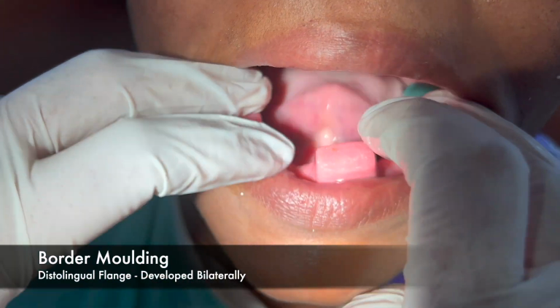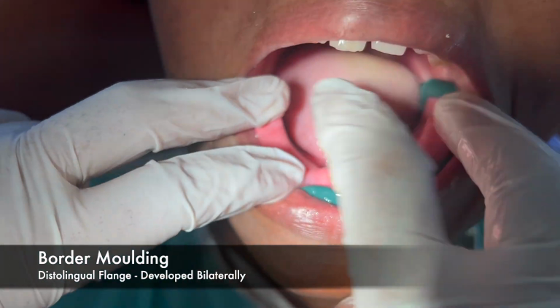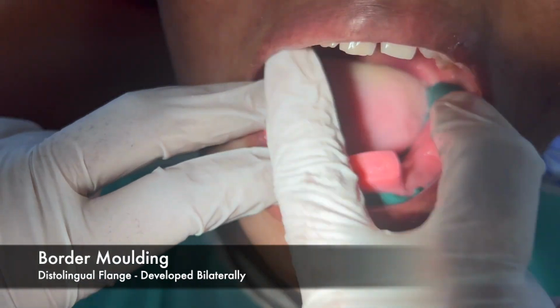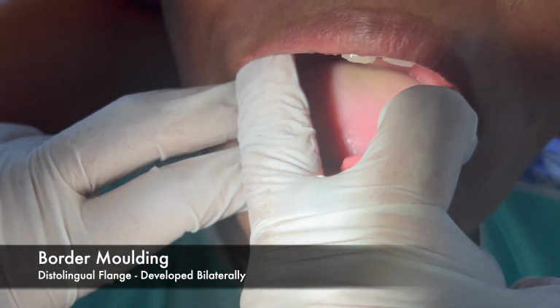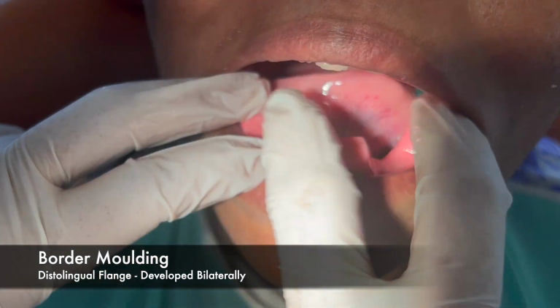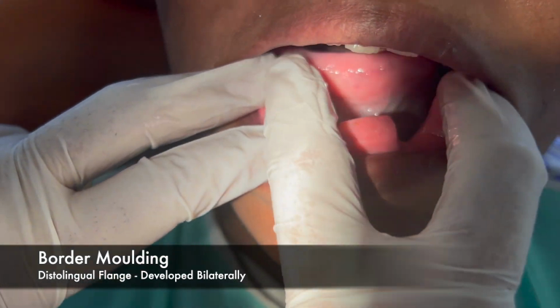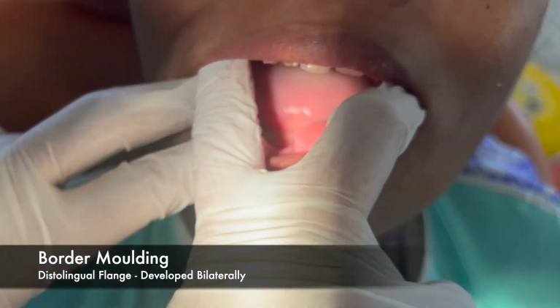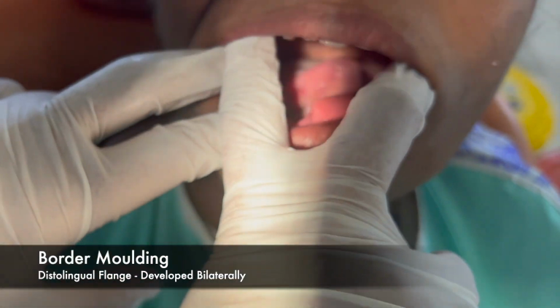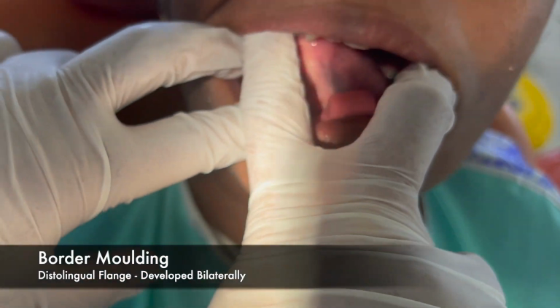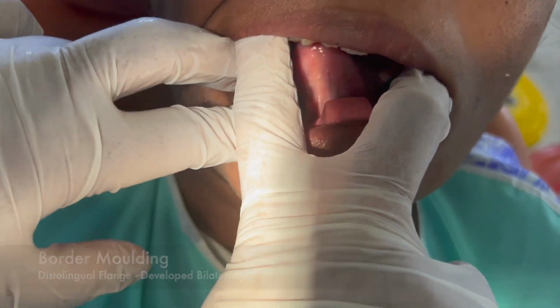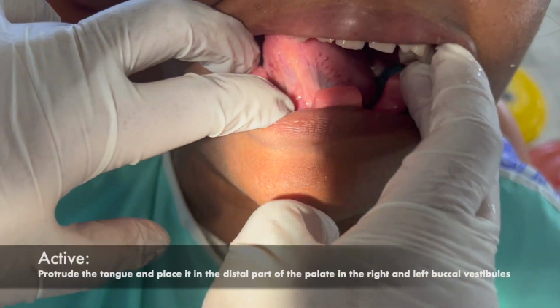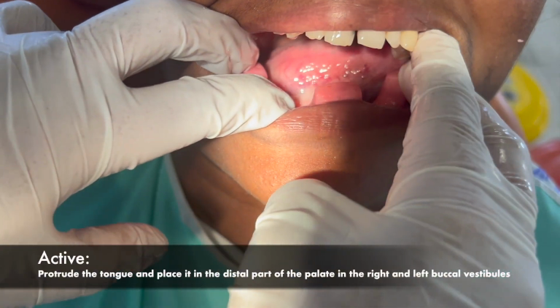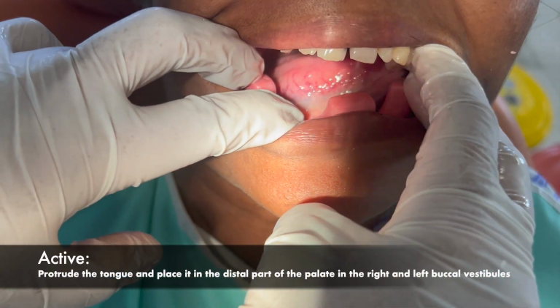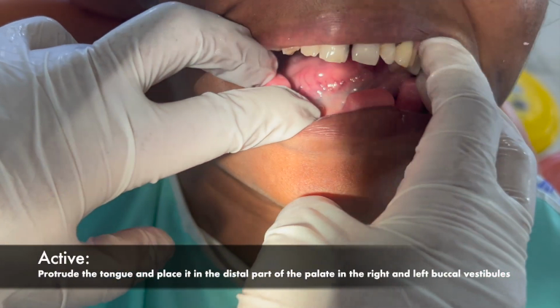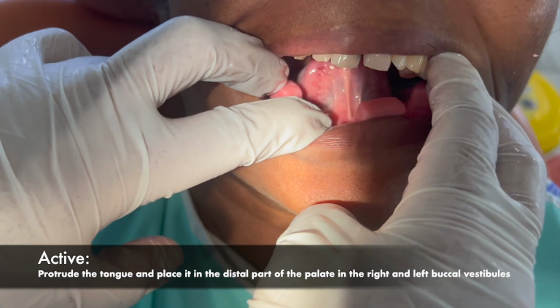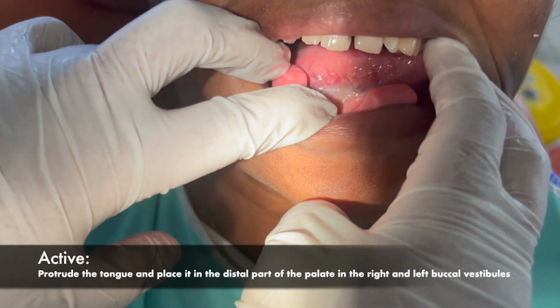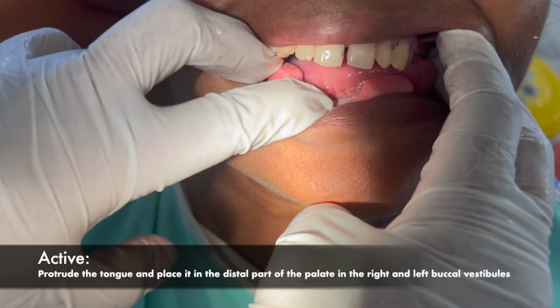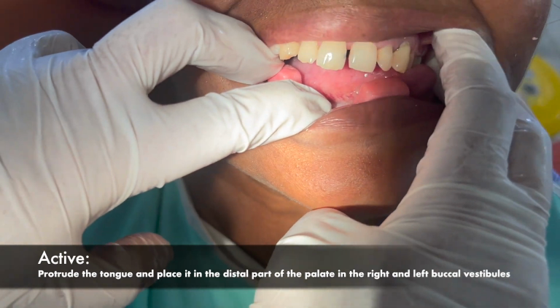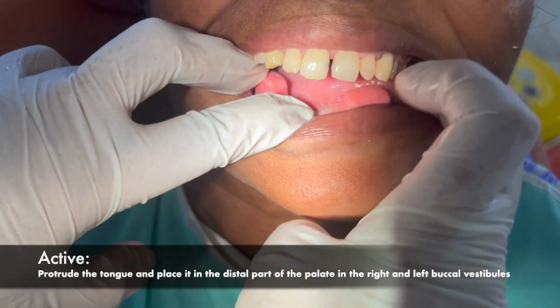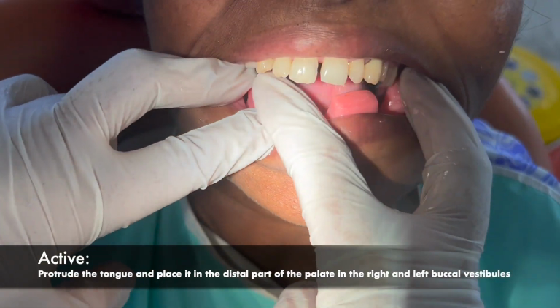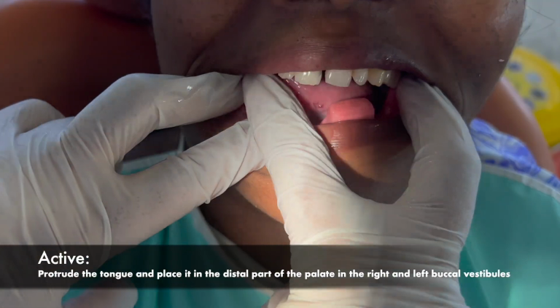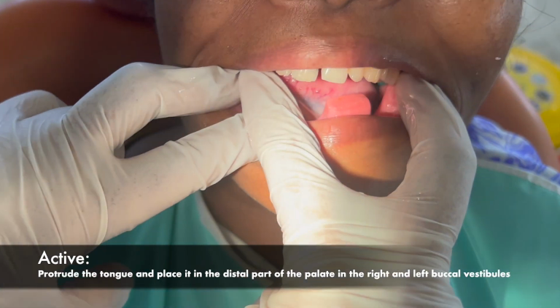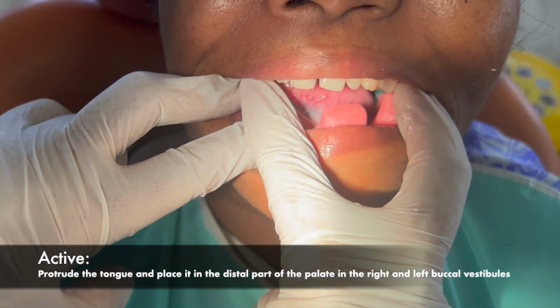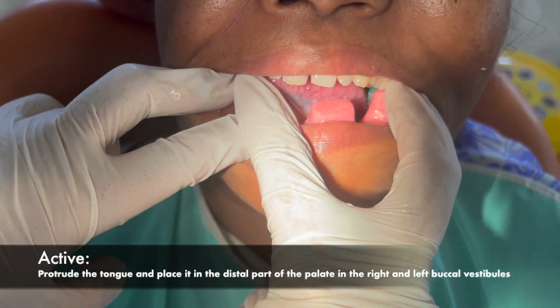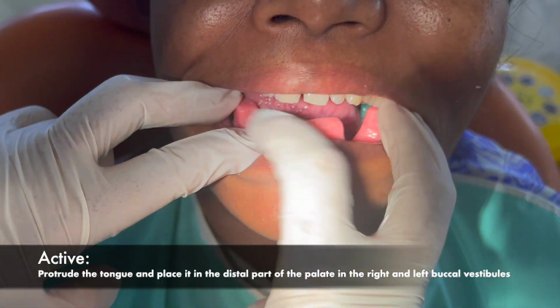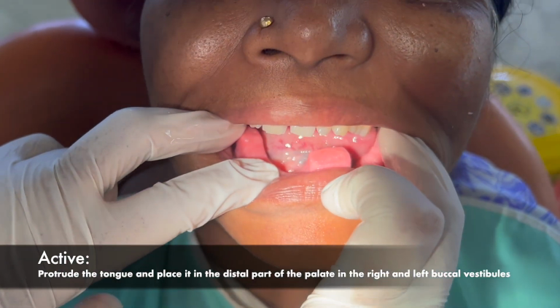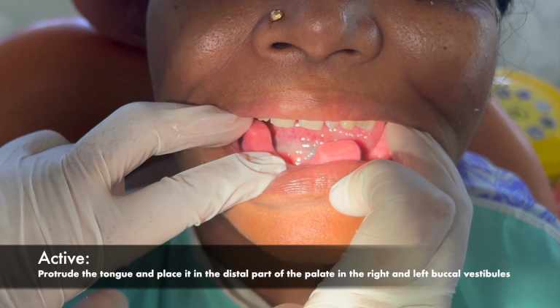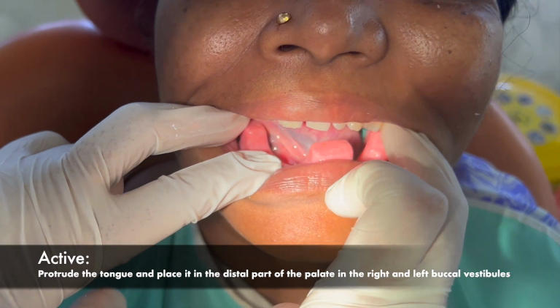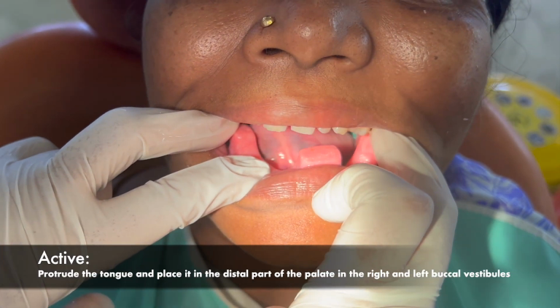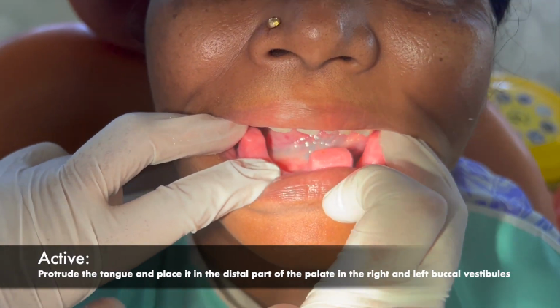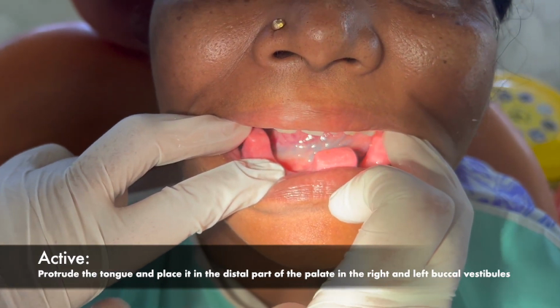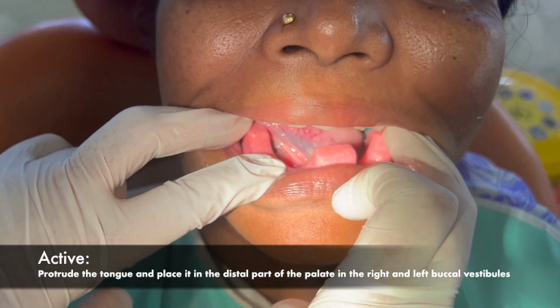The distolingual flange is developed bilaterally. The patient is asked to protrude the tongue and then place it in the distal part of the palate, in the right and the left buccal vestibule.